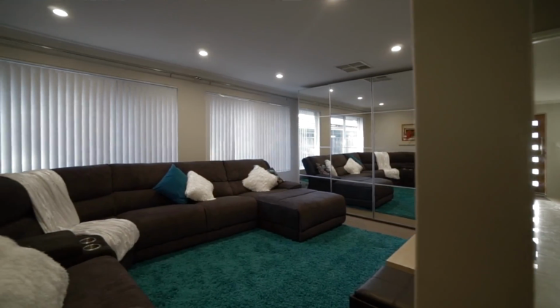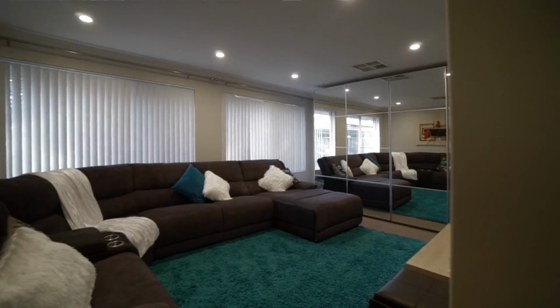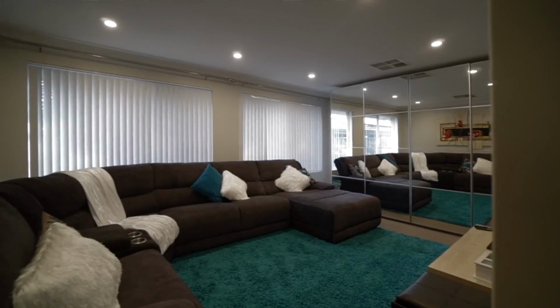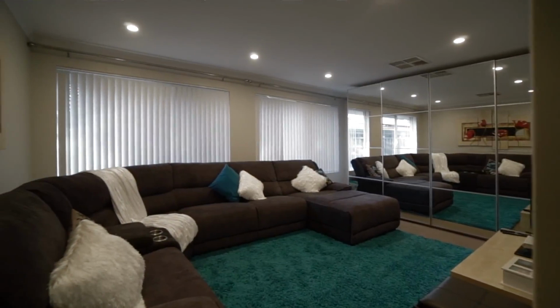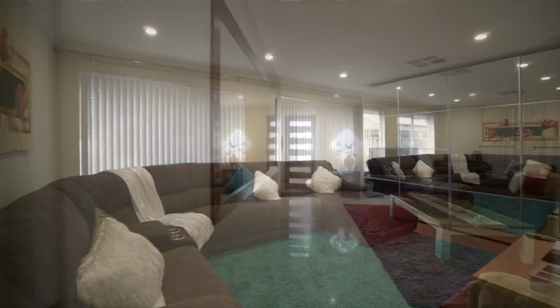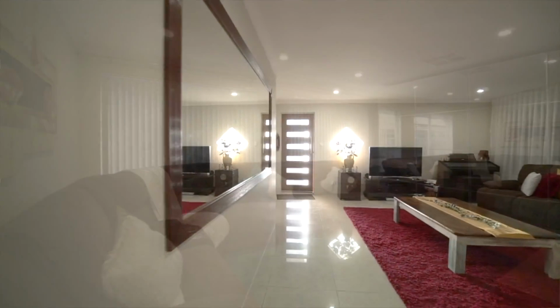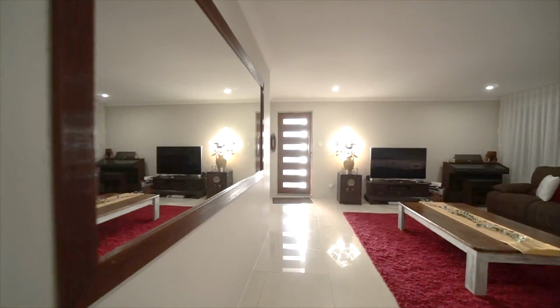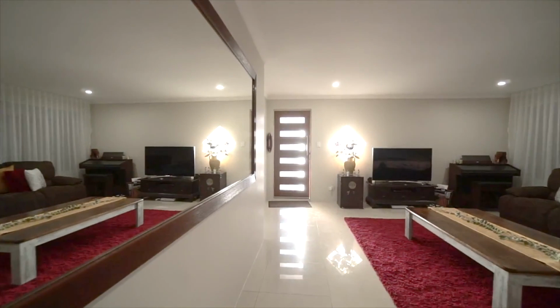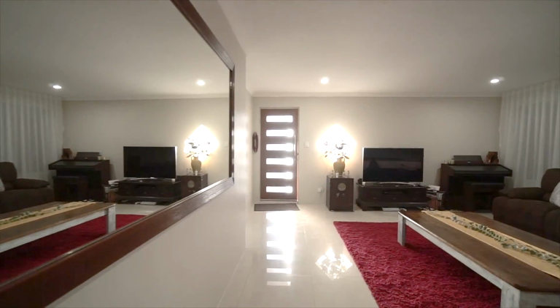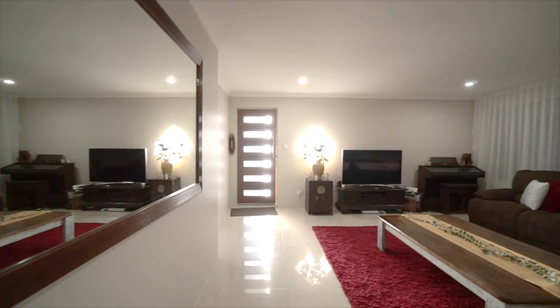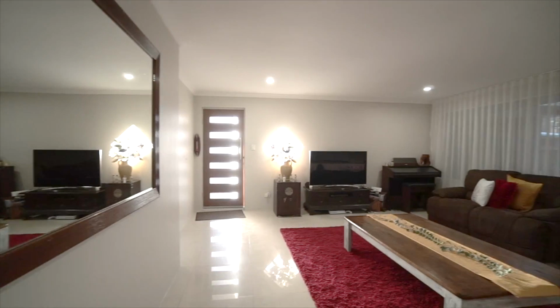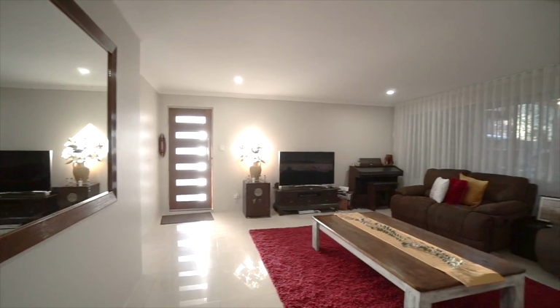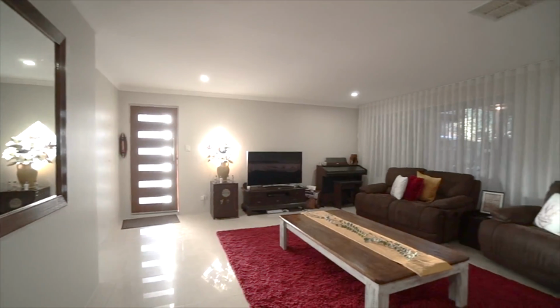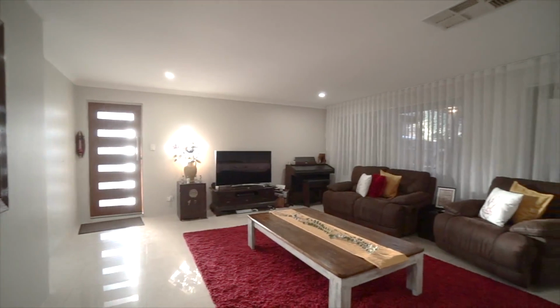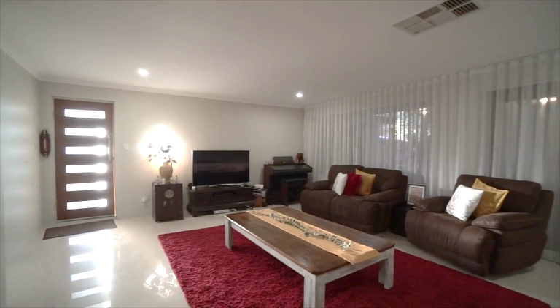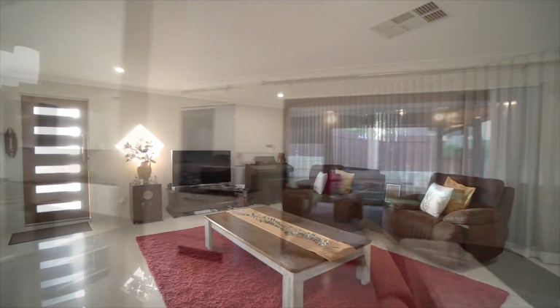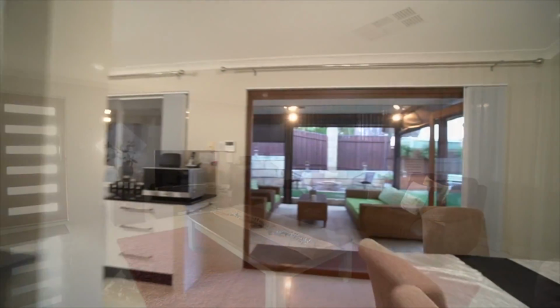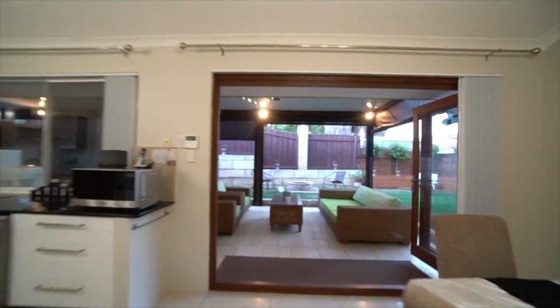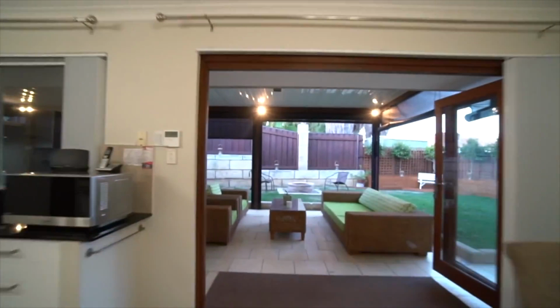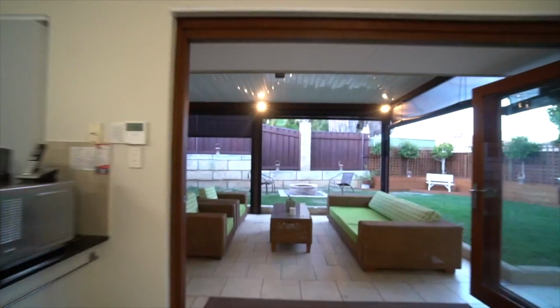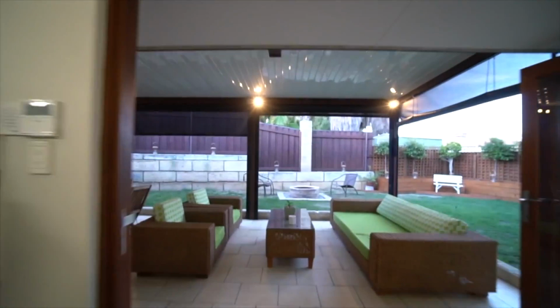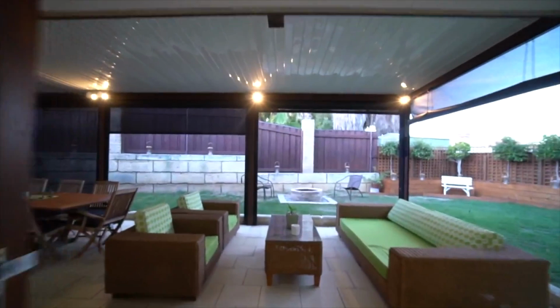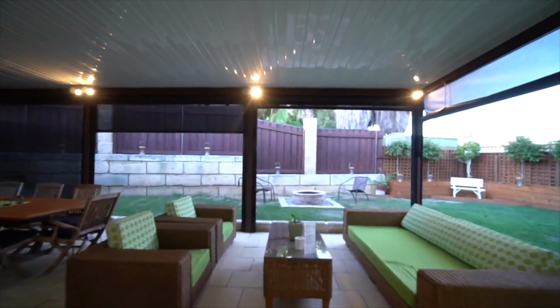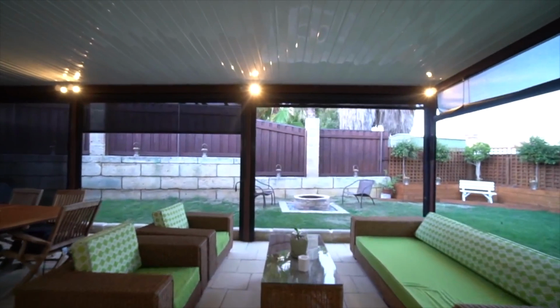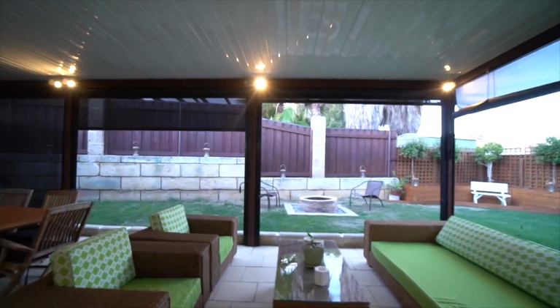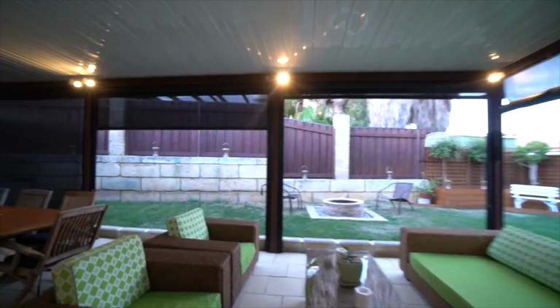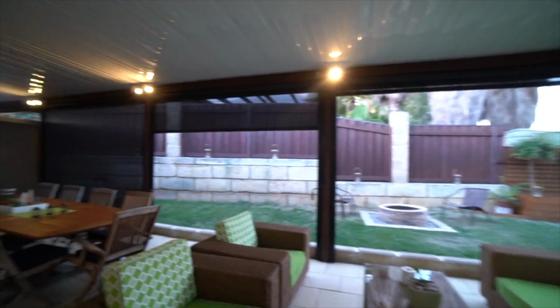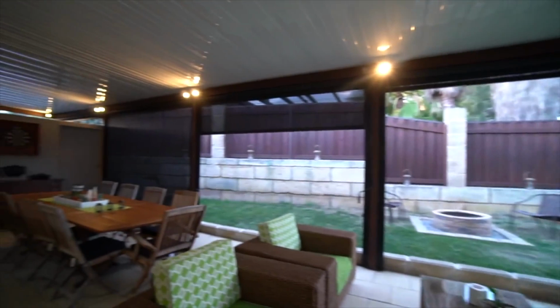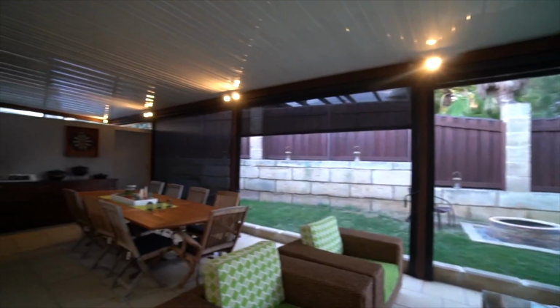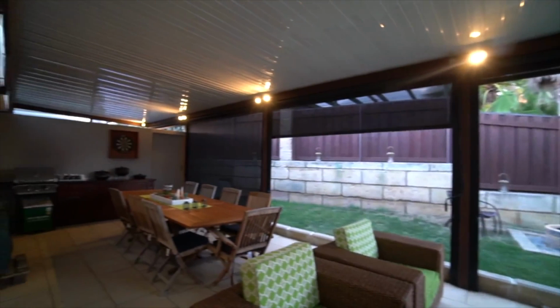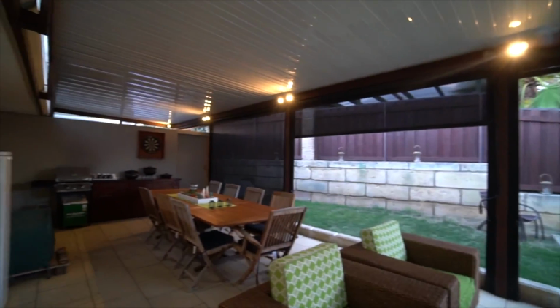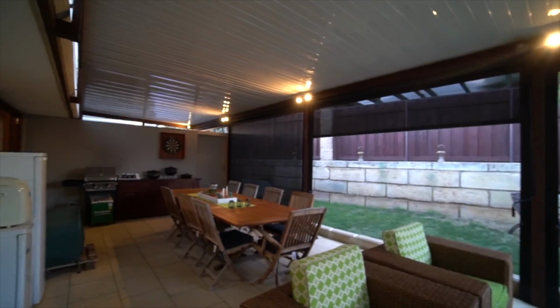The floor plan is ideal for growing families, with easy separation of living areas plus the clever addition of outdoor blinds to the super-sized patio. This gives you an extra living area that can be used all year round.